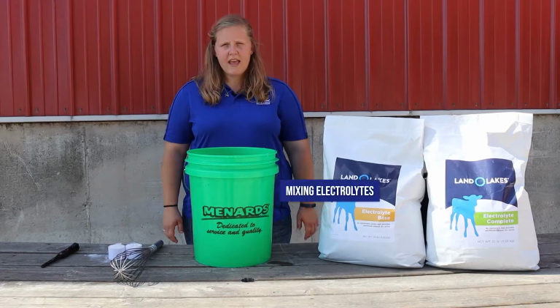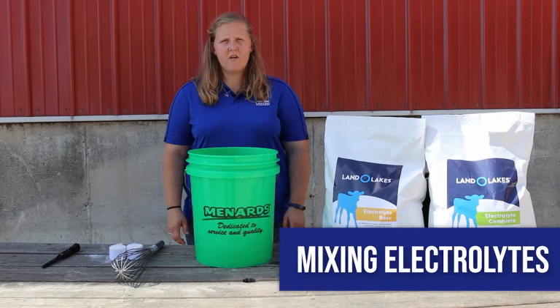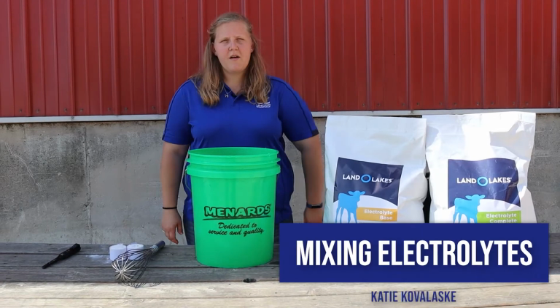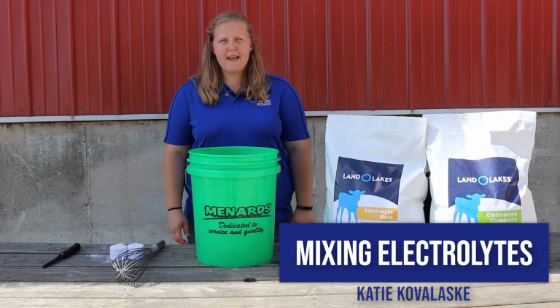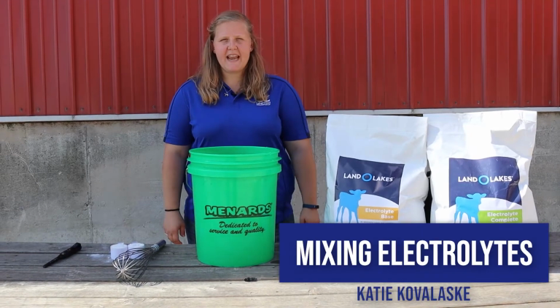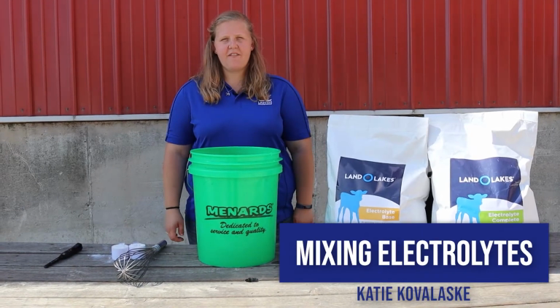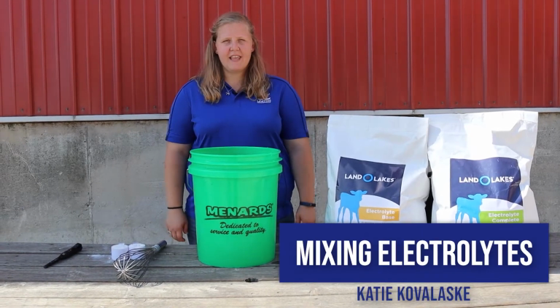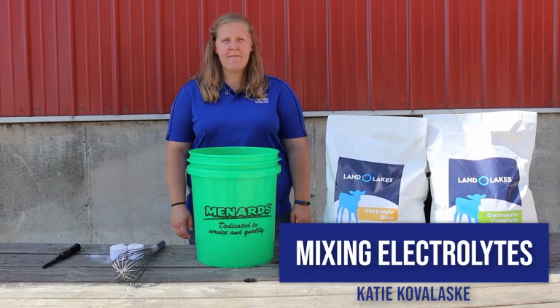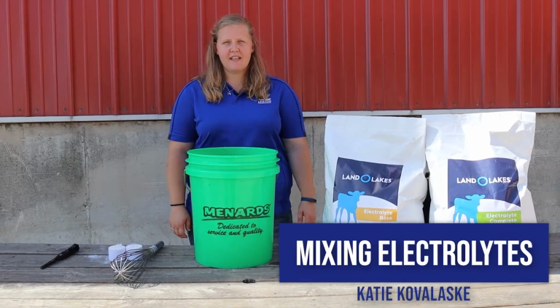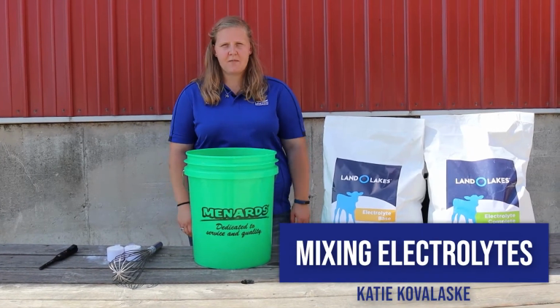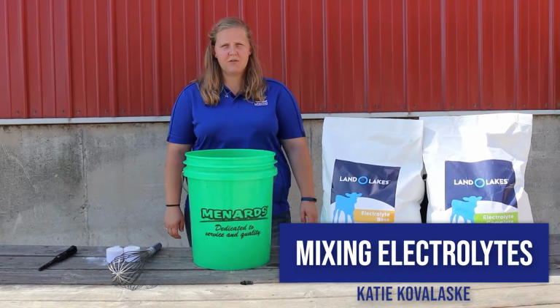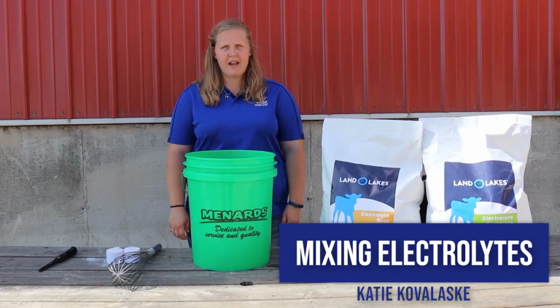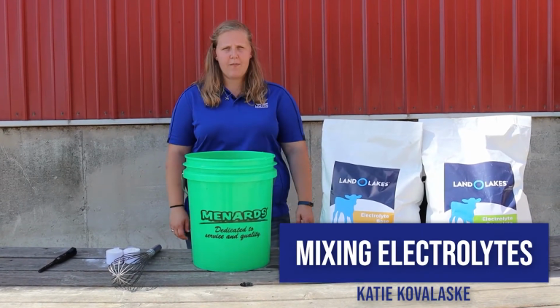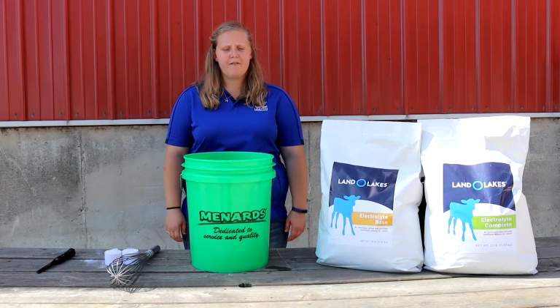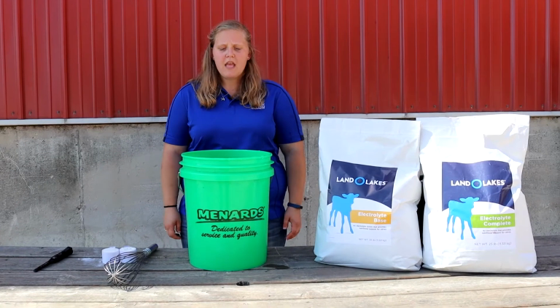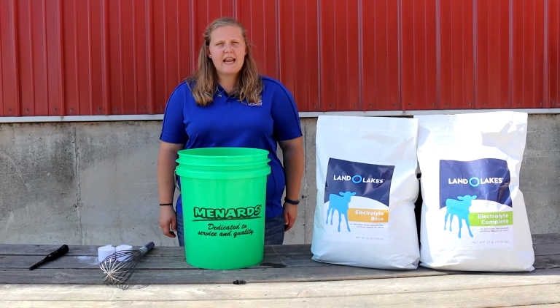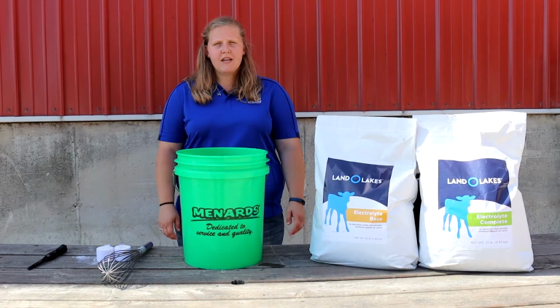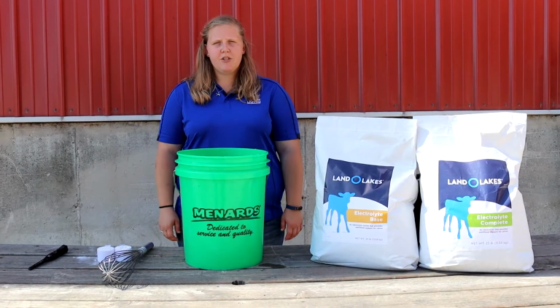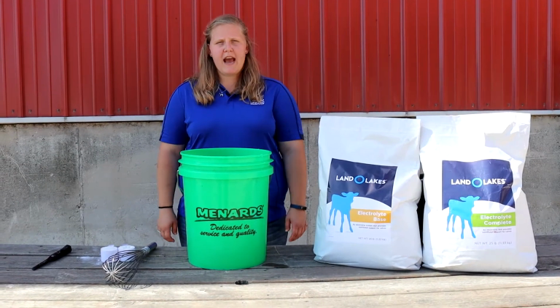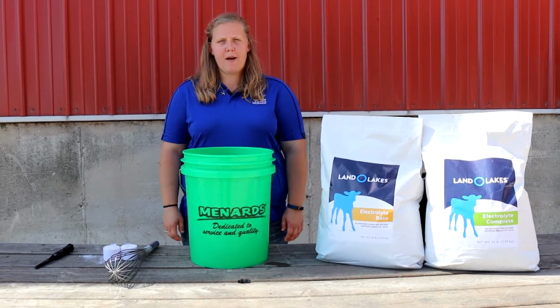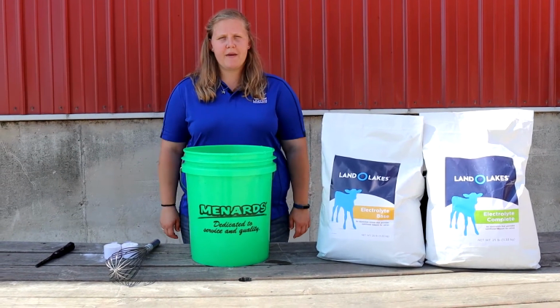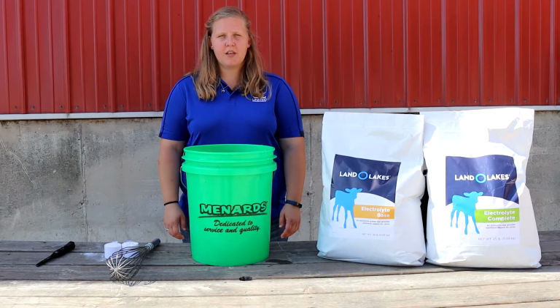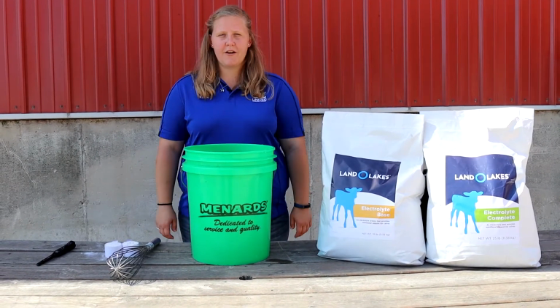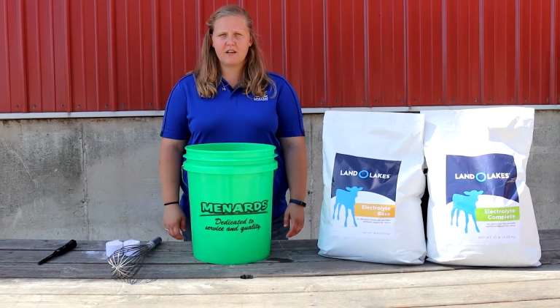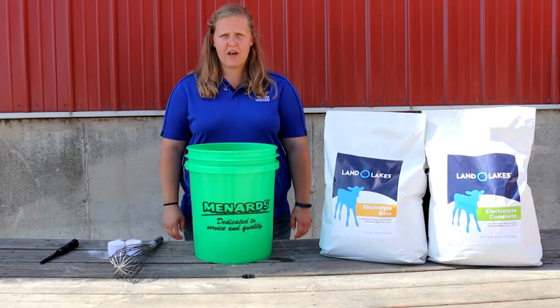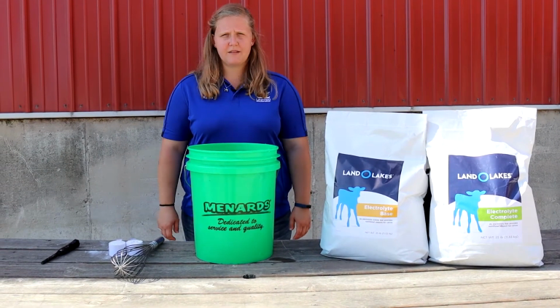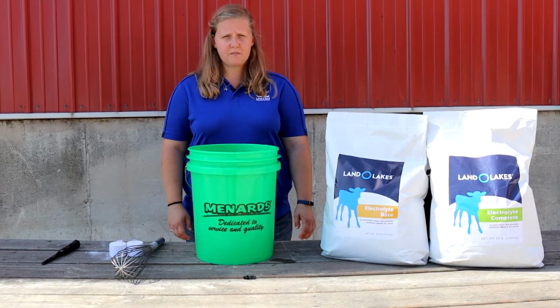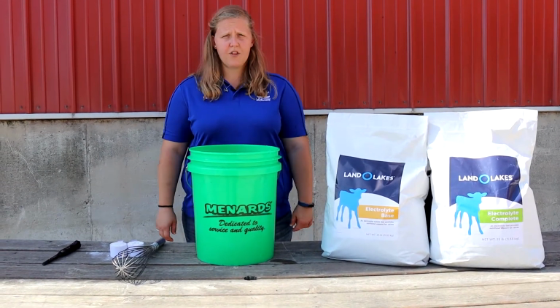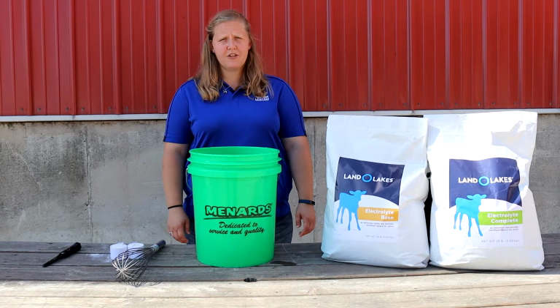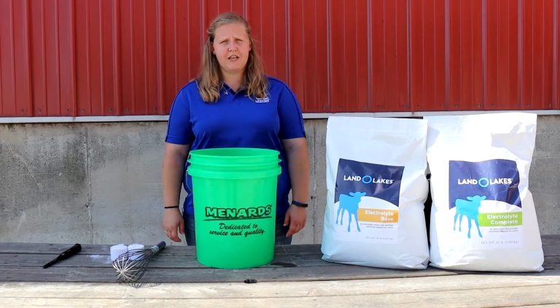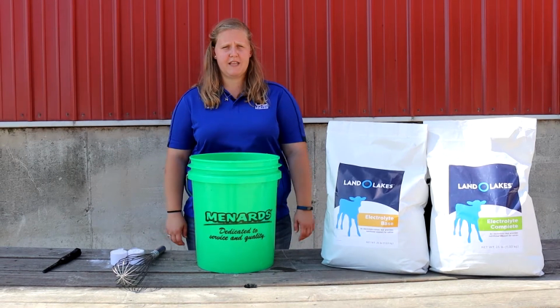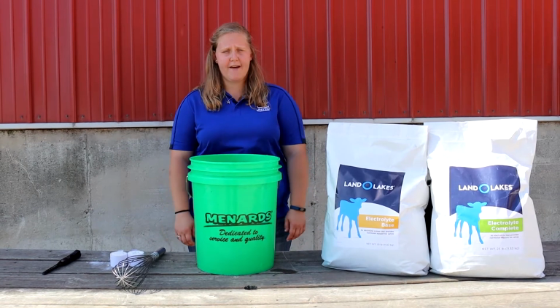Hello, my name is Katie Kowalowski and I'm a feed sales specialist with United Cooperative. Today we're going to demonstrate how to properly mix Land O'Lakes electrolytes for the prevention of heat stress in calves.